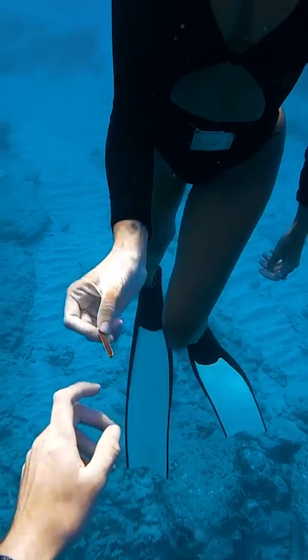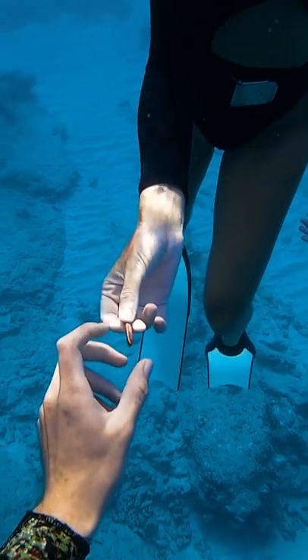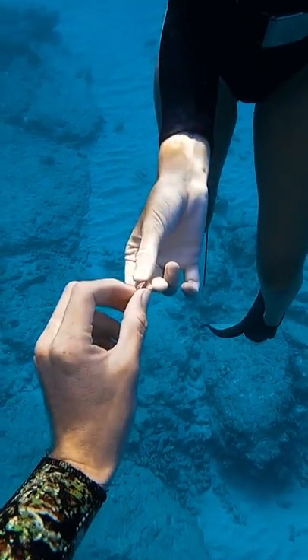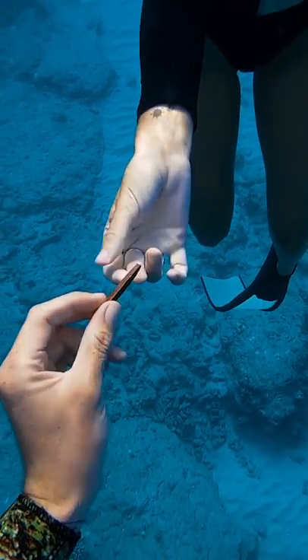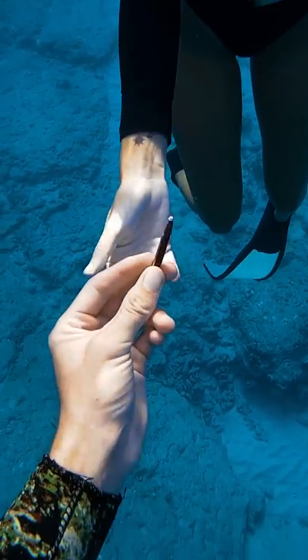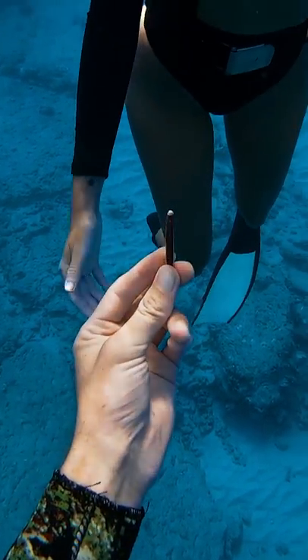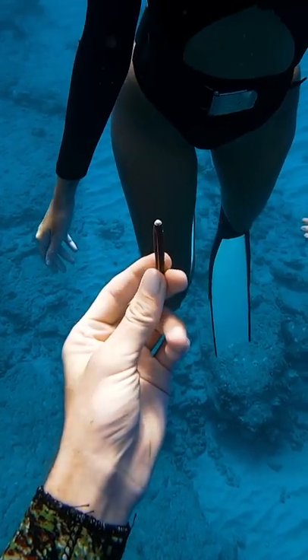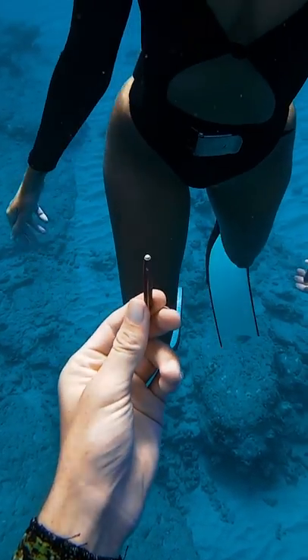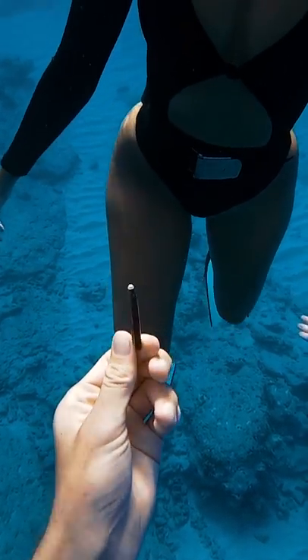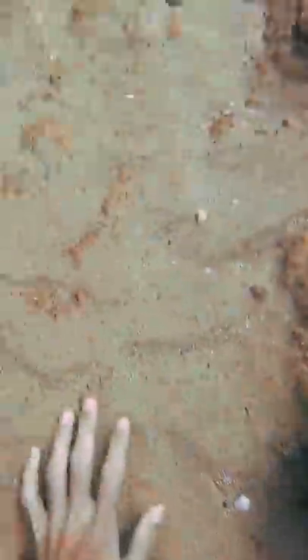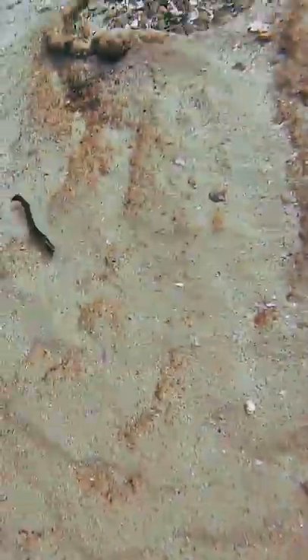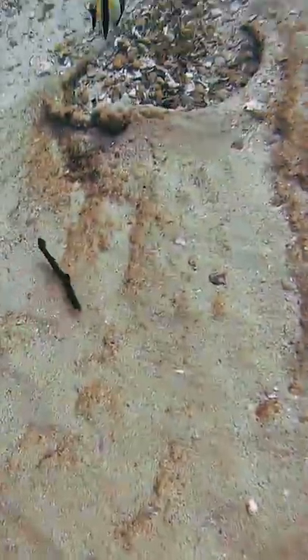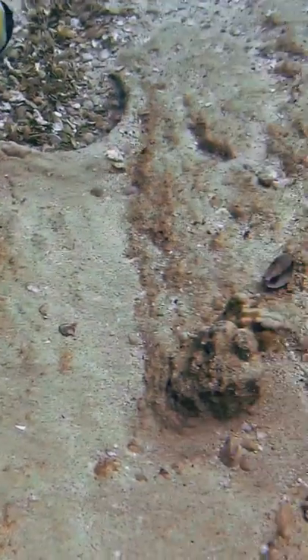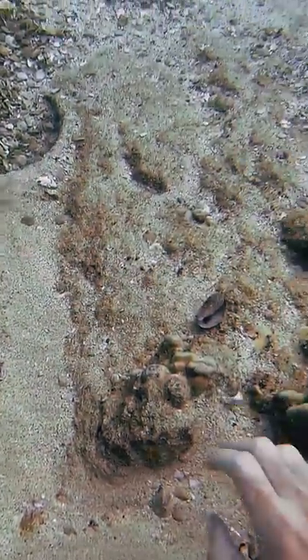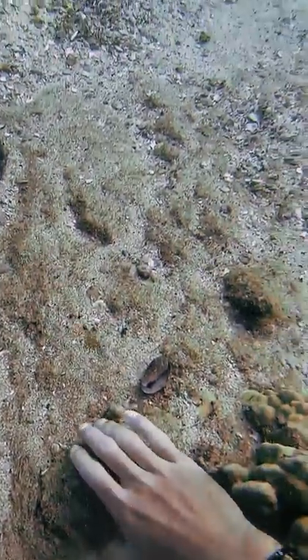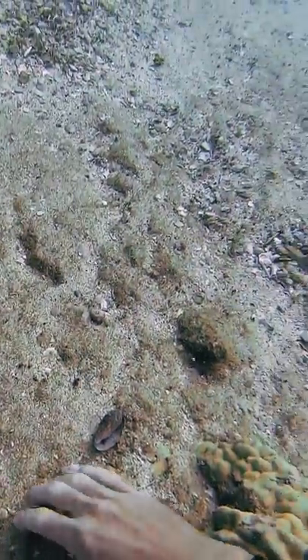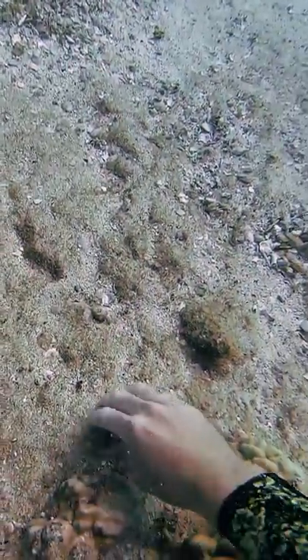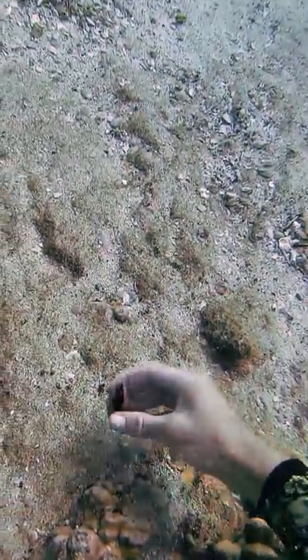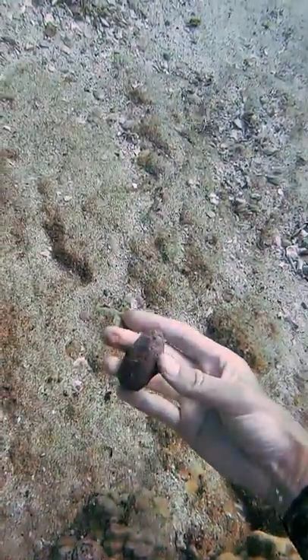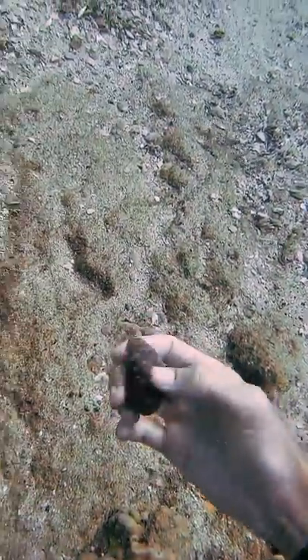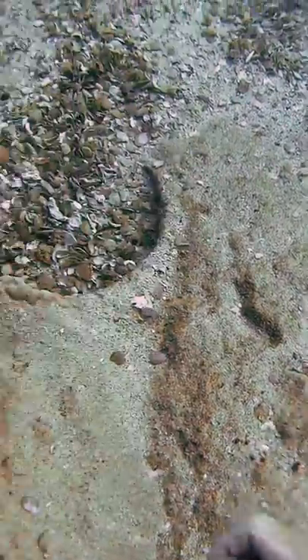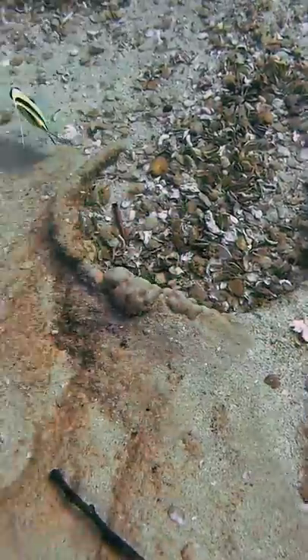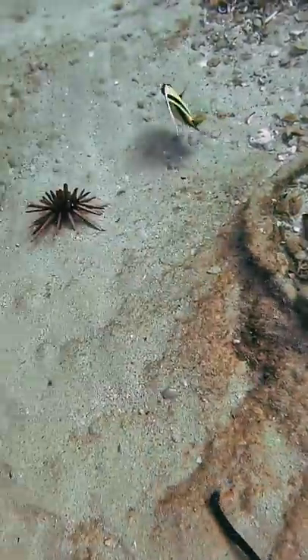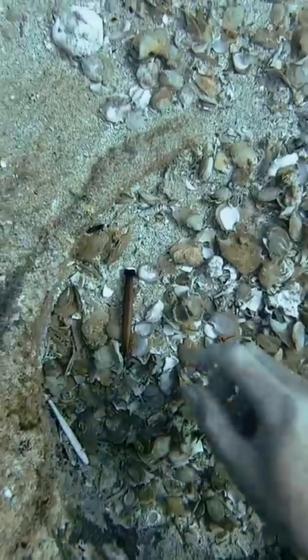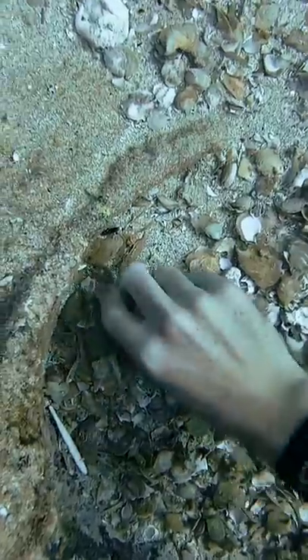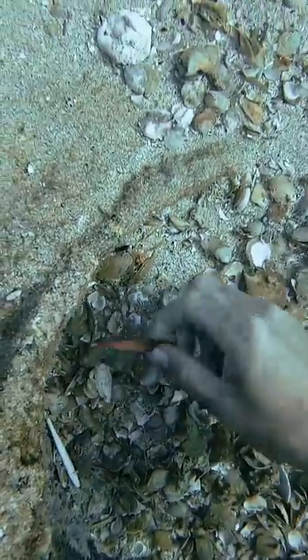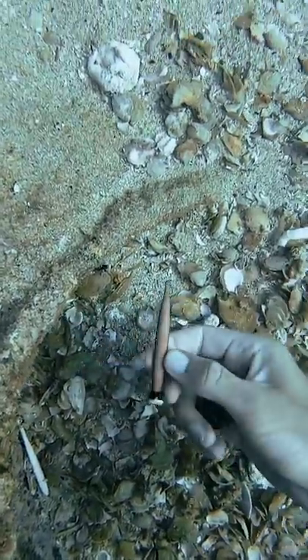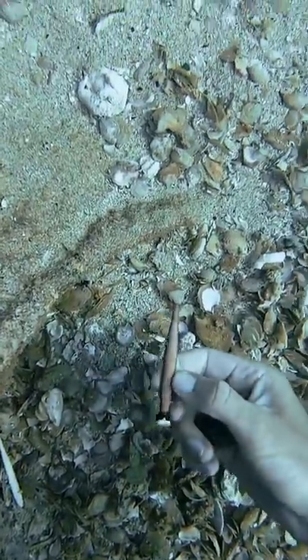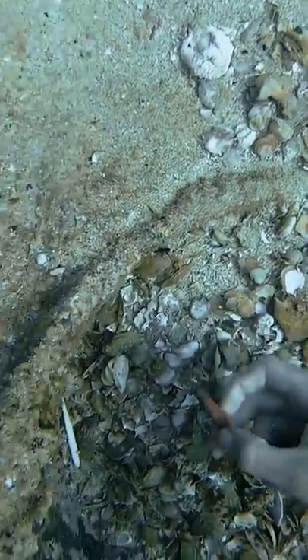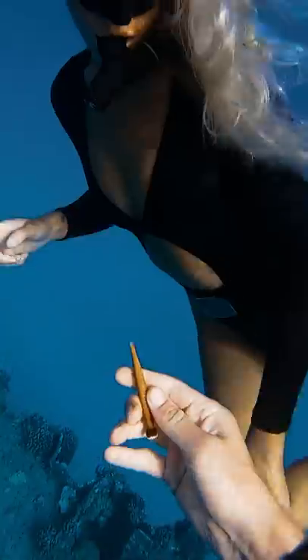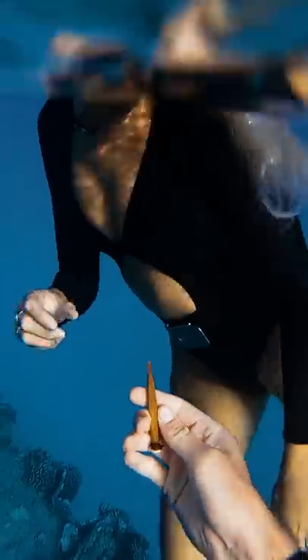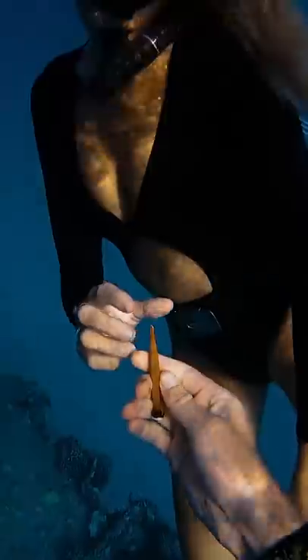Then she showed me this pencil urchin spine that she found. I went to another one of my shell spots and sure enough found this big one right away. Then I found a bigger pencil urchin spine and I wanted to give it to her.